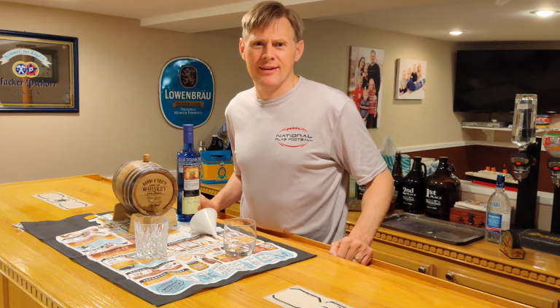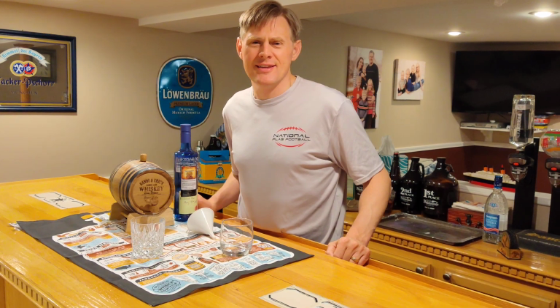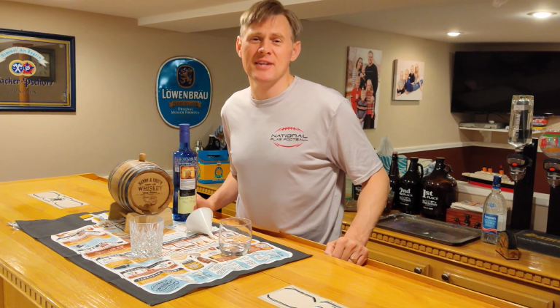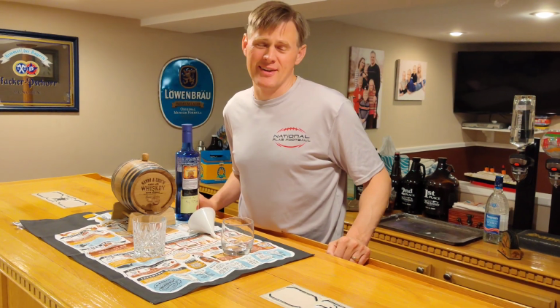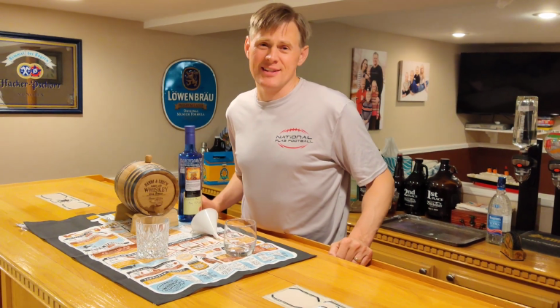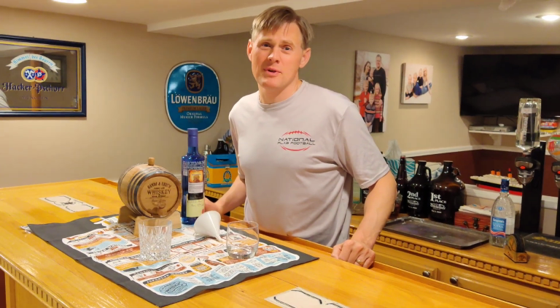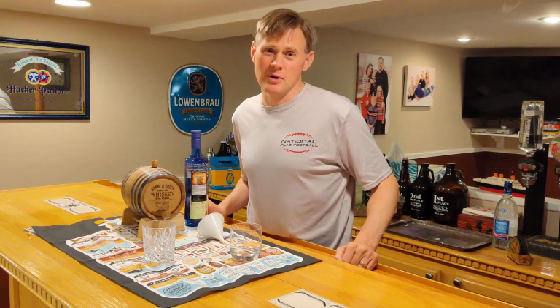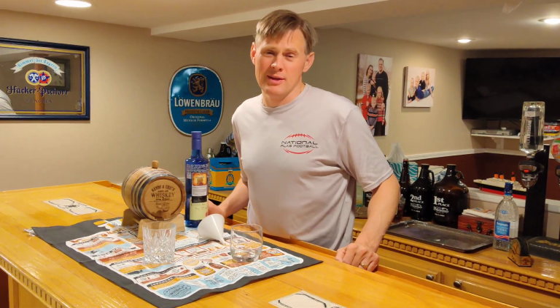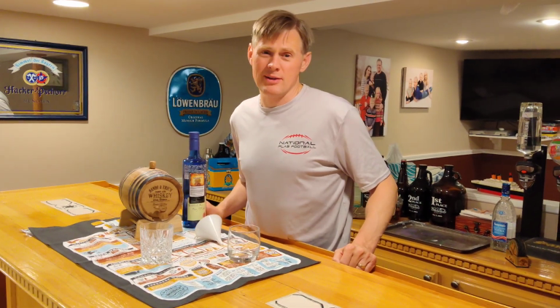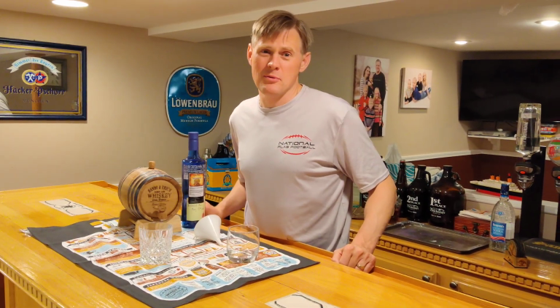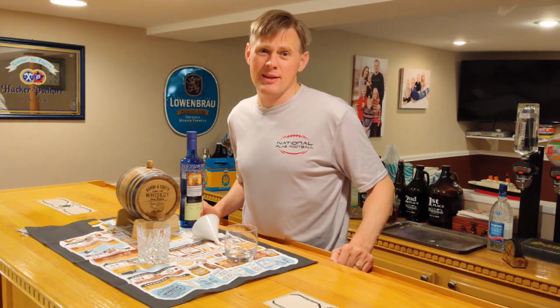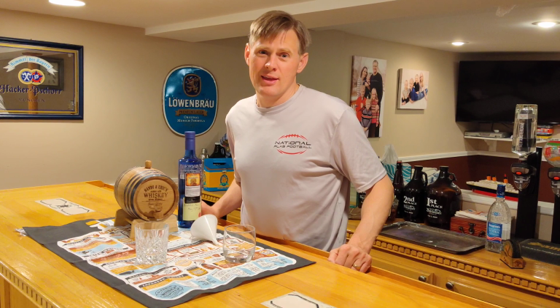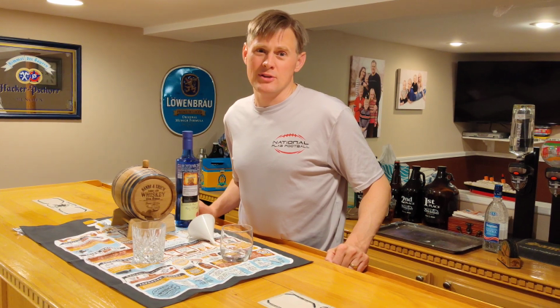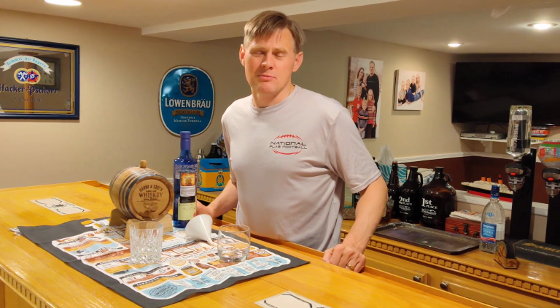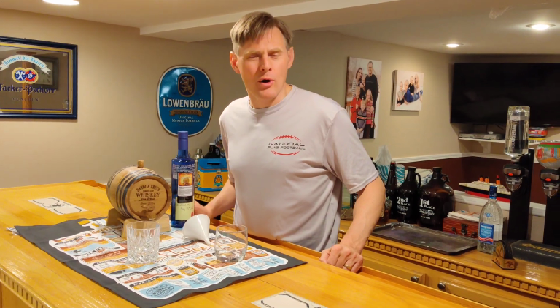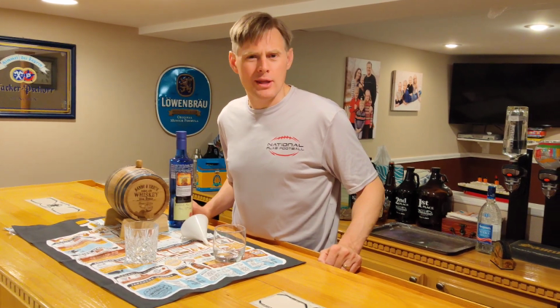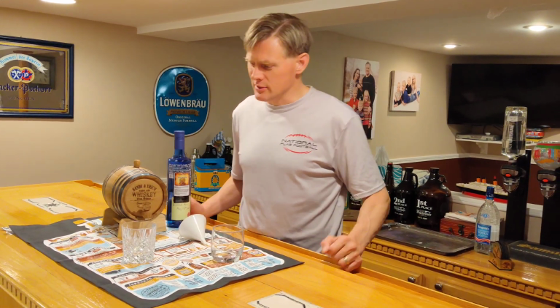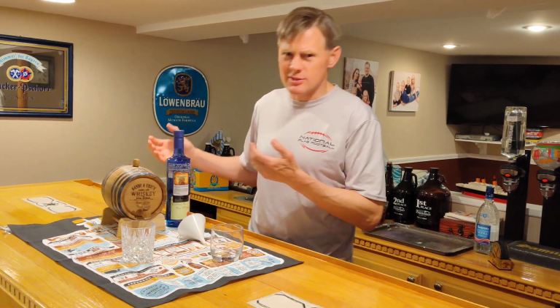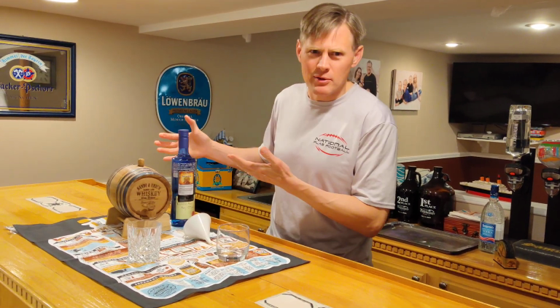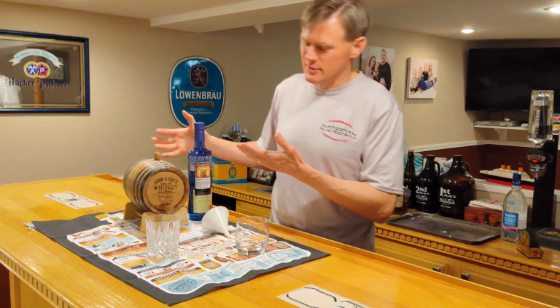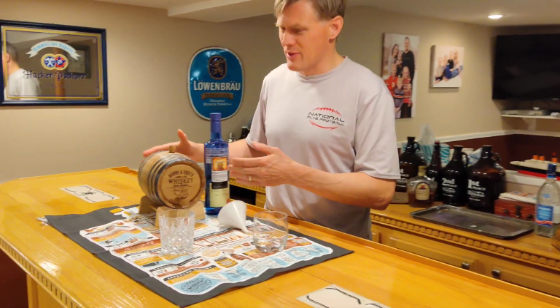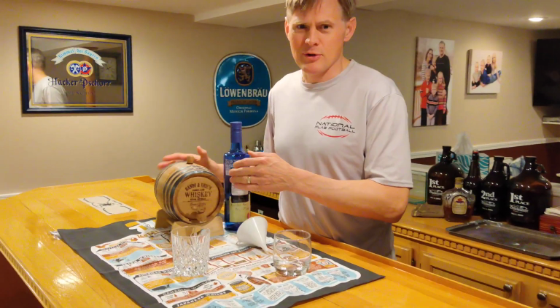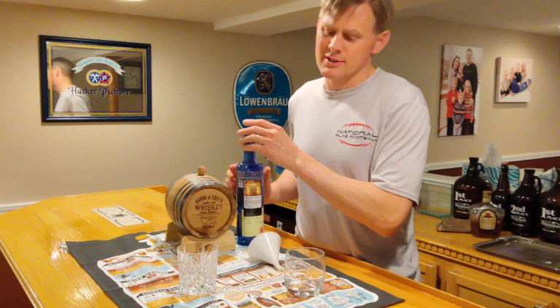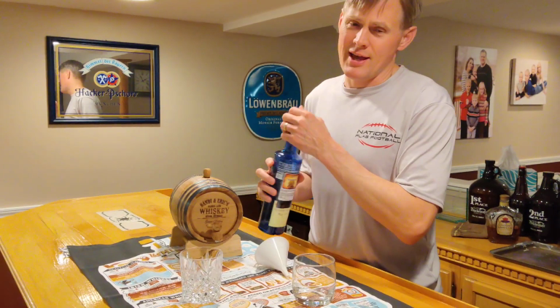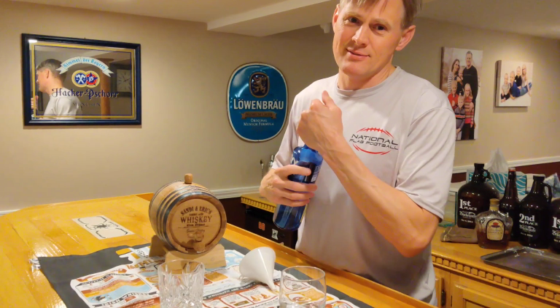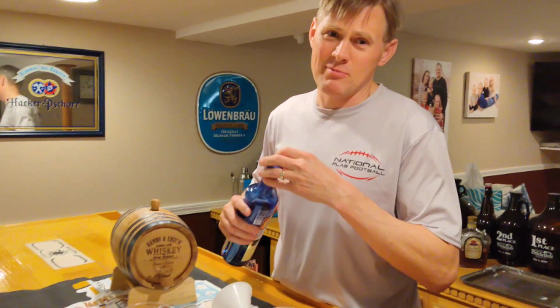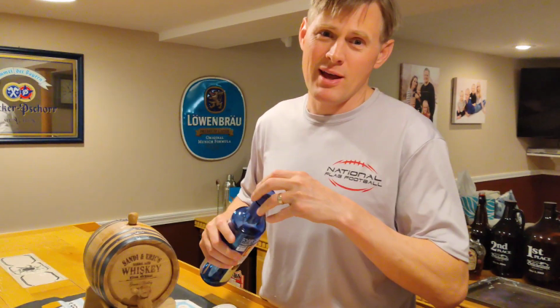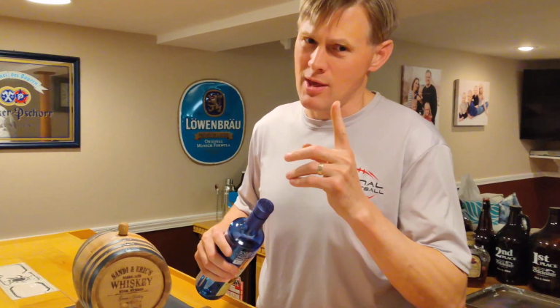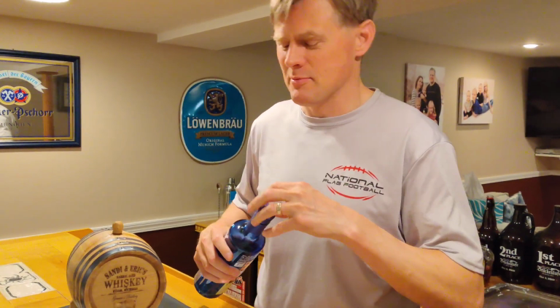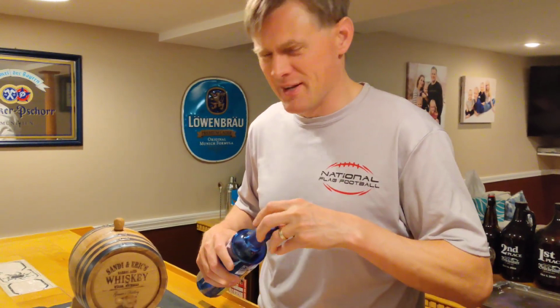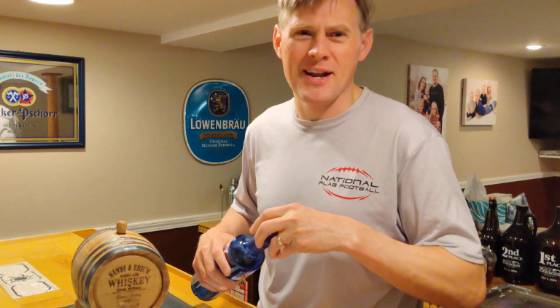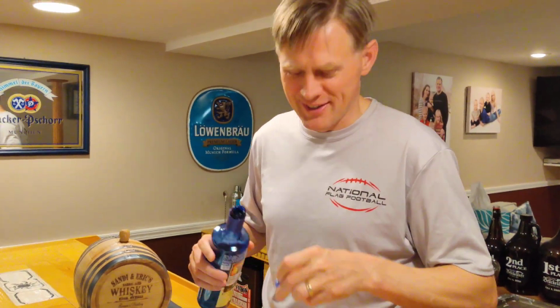It is summer, and summer means rum, especially when you get a chance to make your own in these delicious barrels by Thousand Oaks. I'm not getting paid by them yet, but it wouldn't be great if I was.